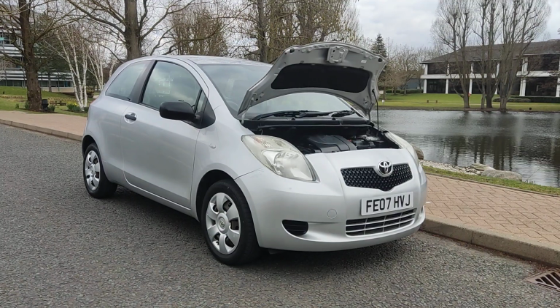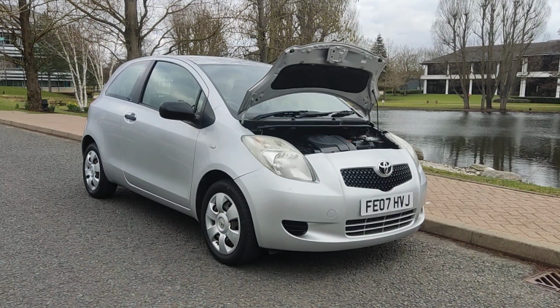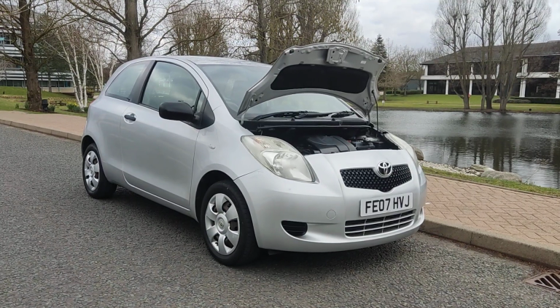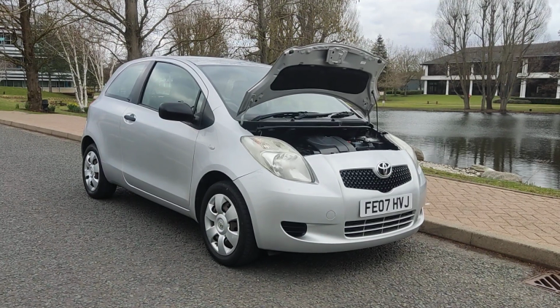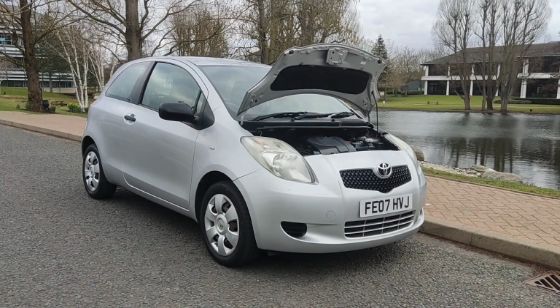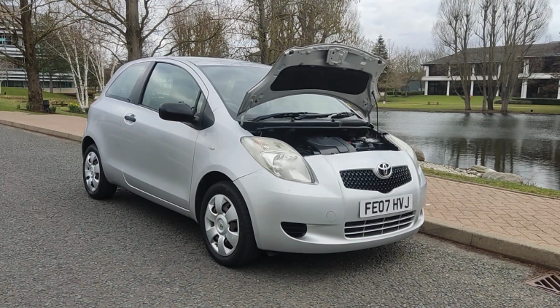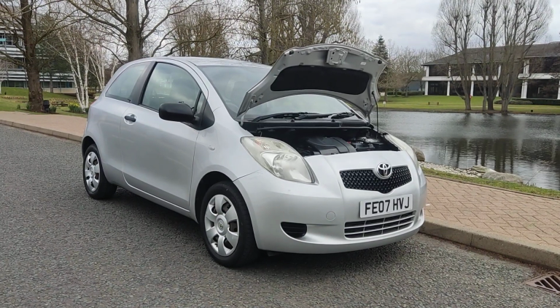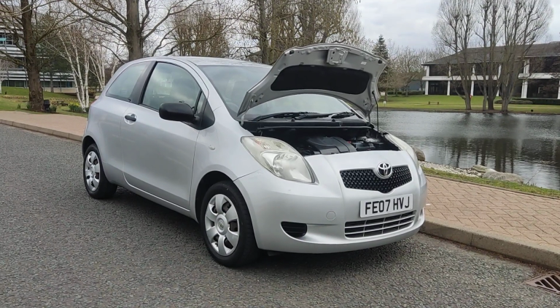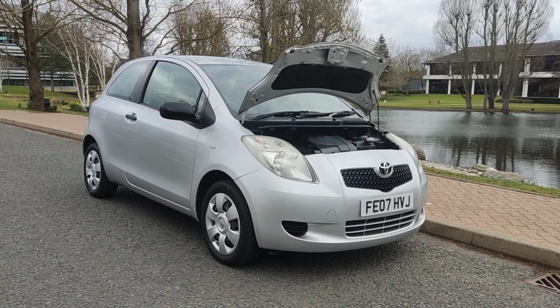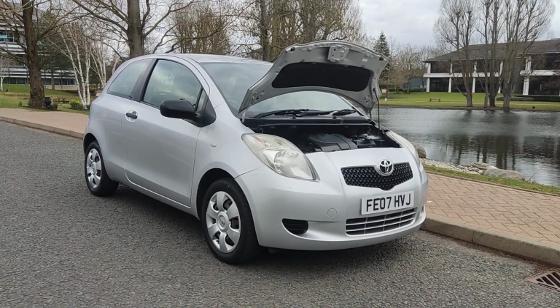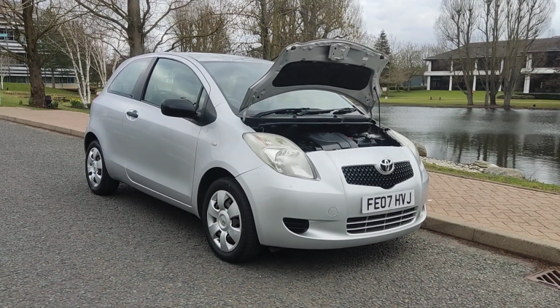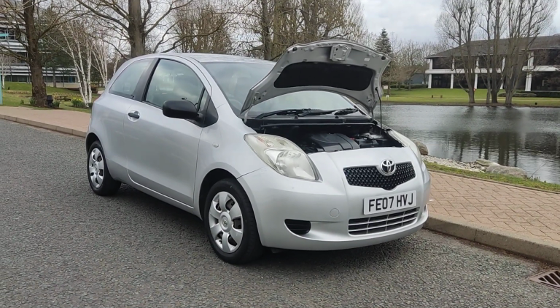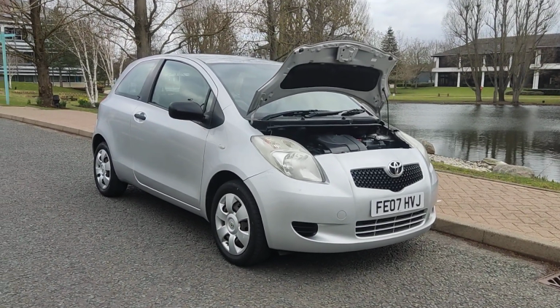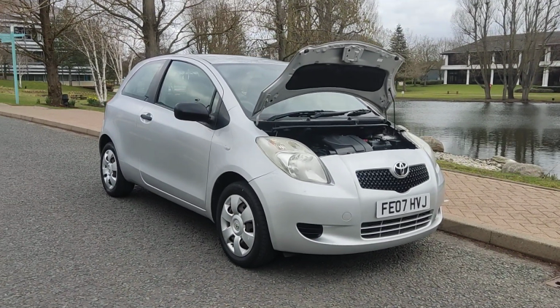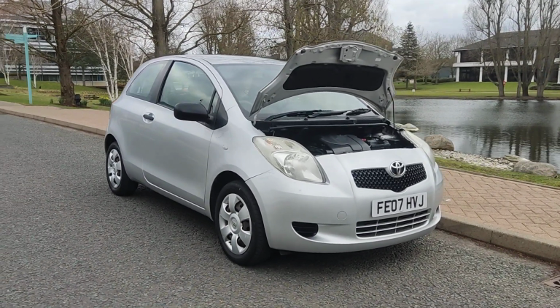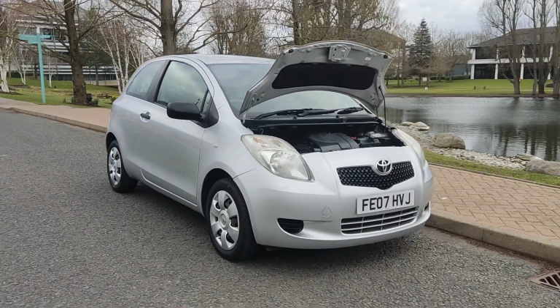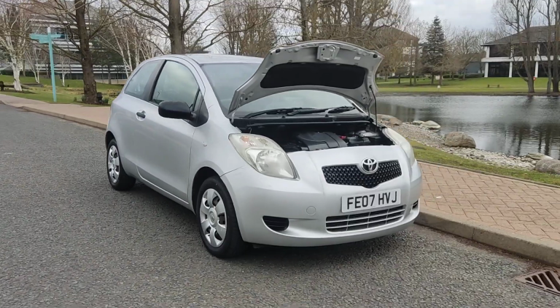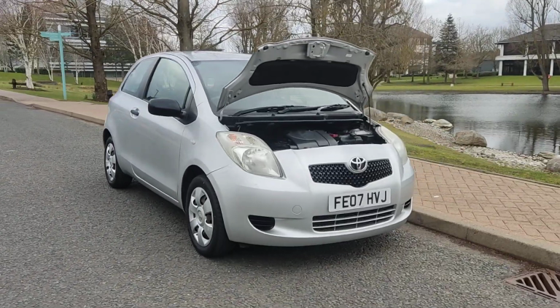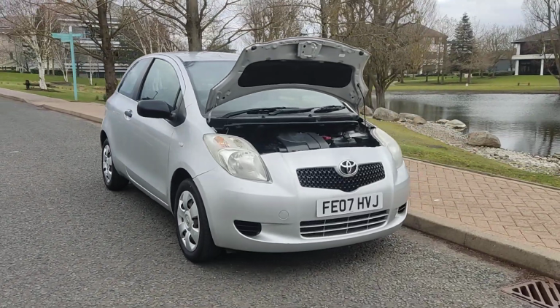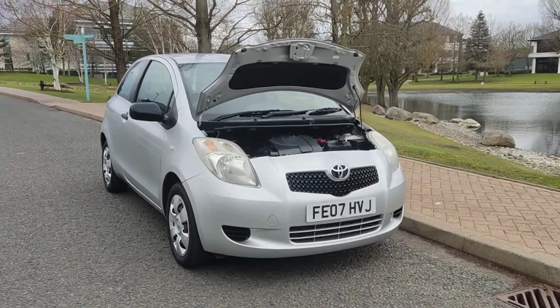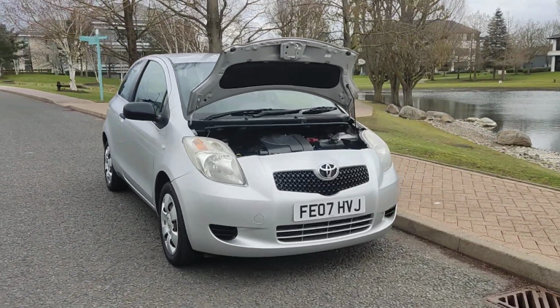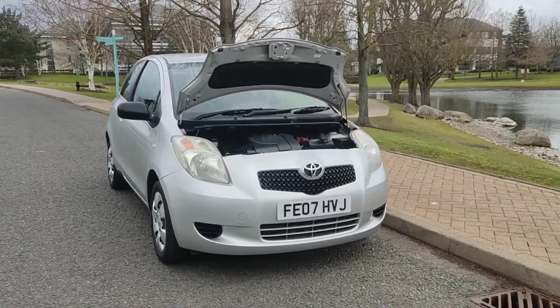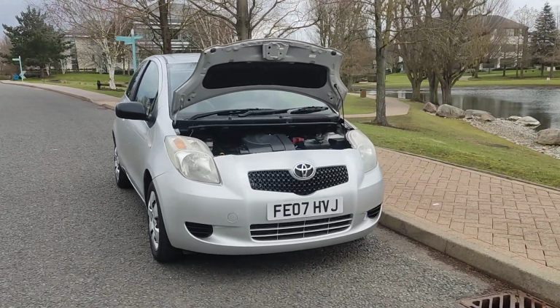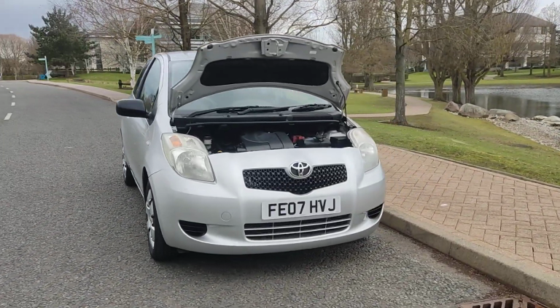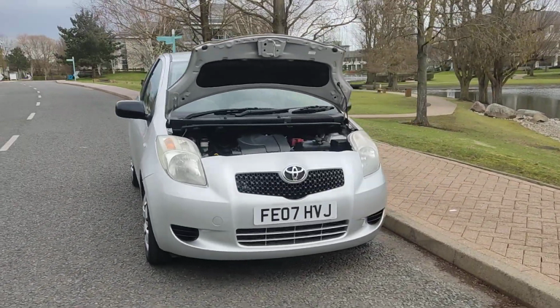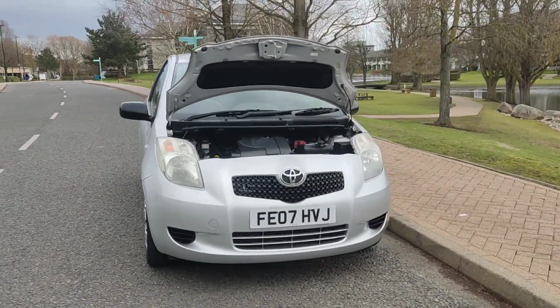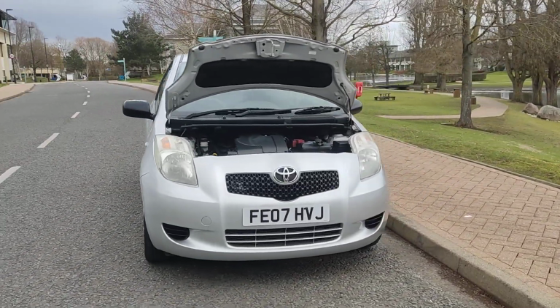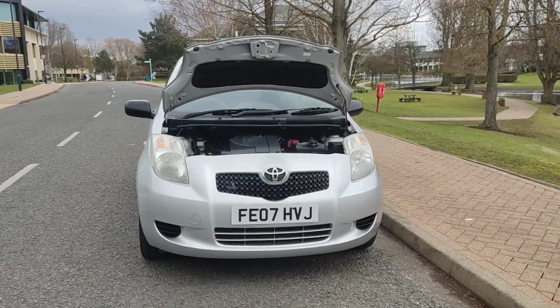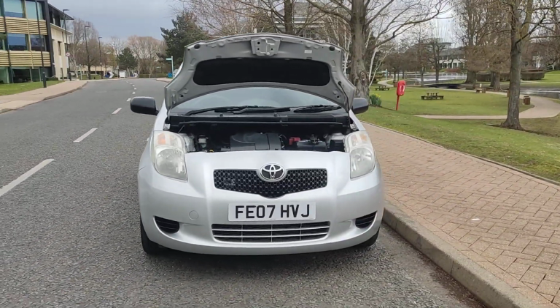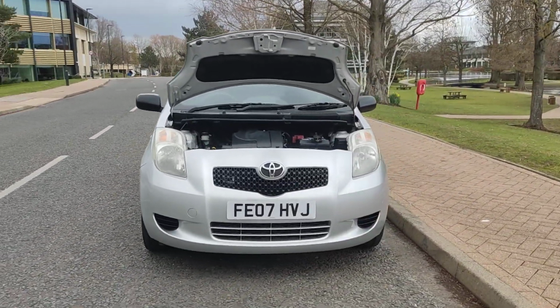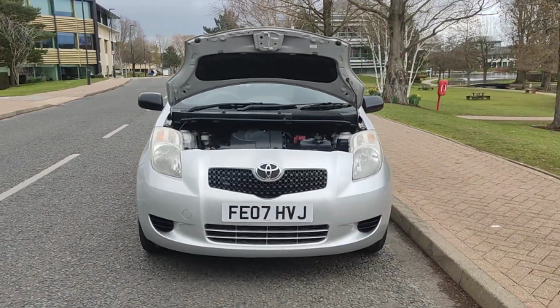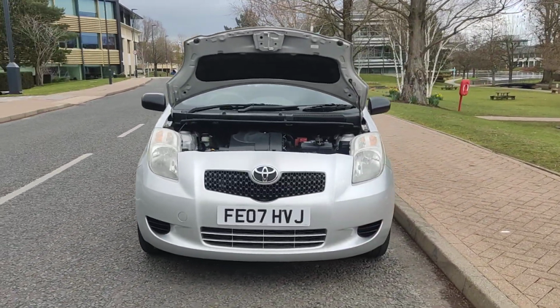FE07 HVJ — a silver Toyota Yaris 1.0 VVT-i T2 3-door hatchback, petrol with manual gearbox.